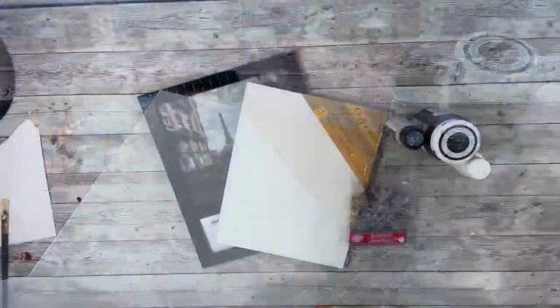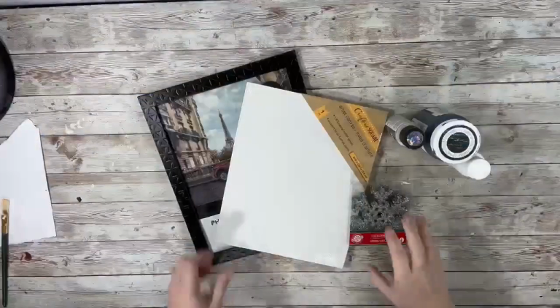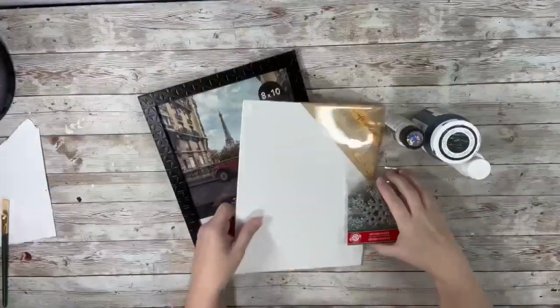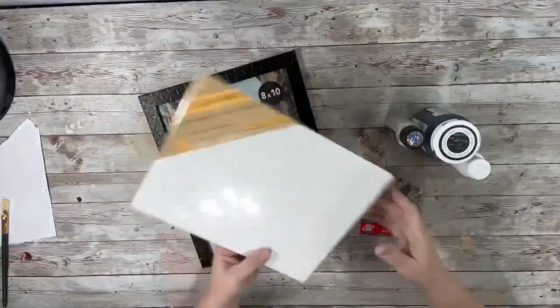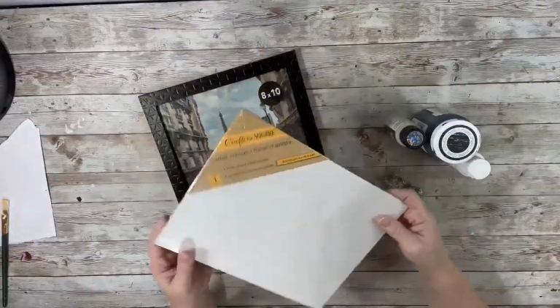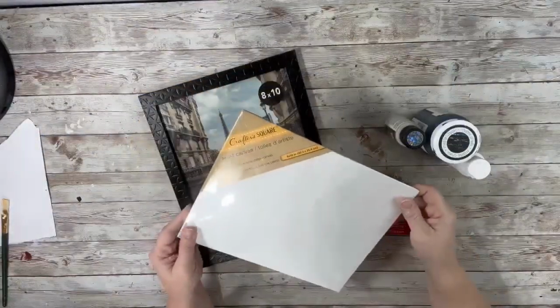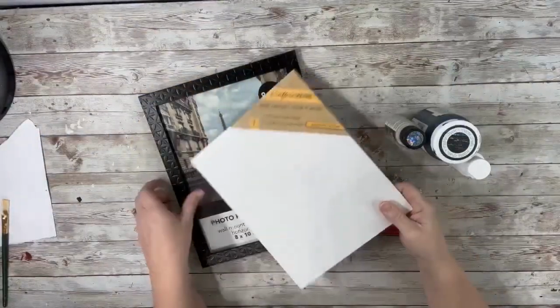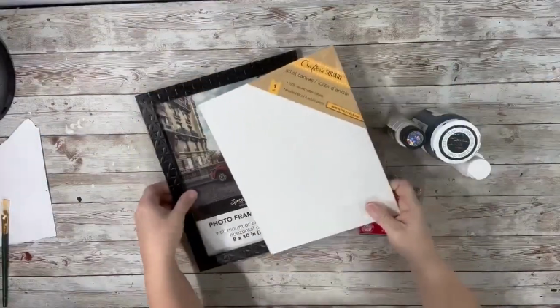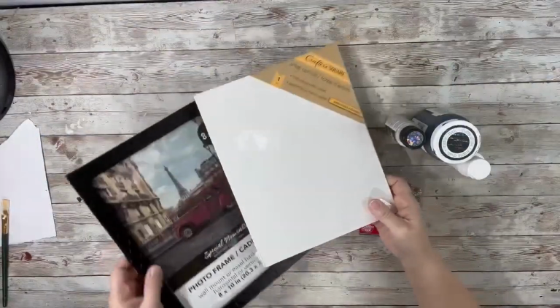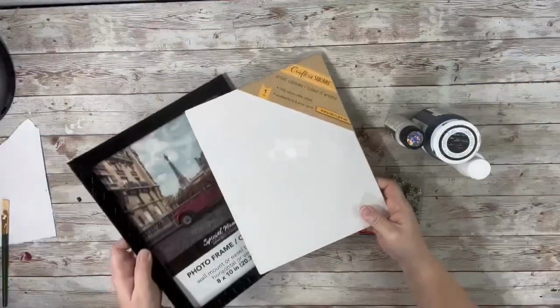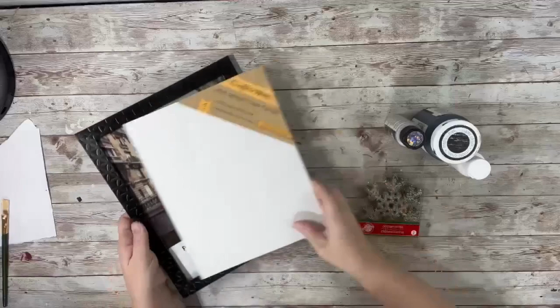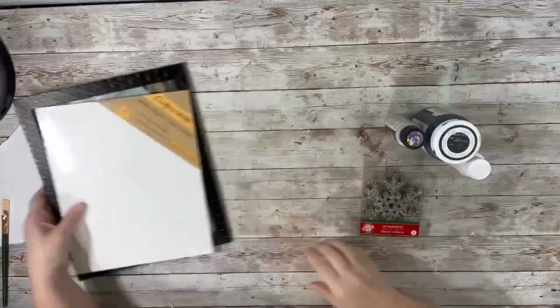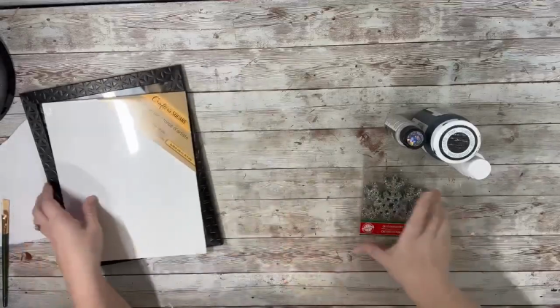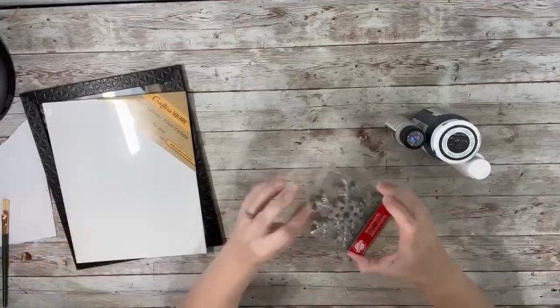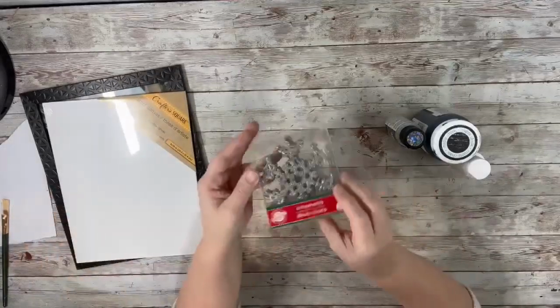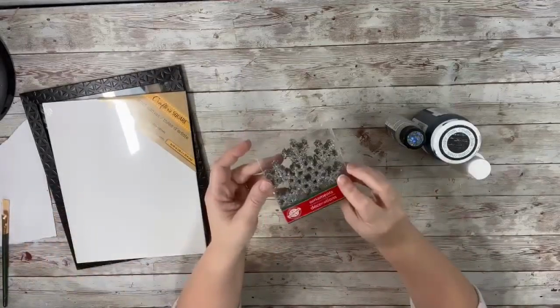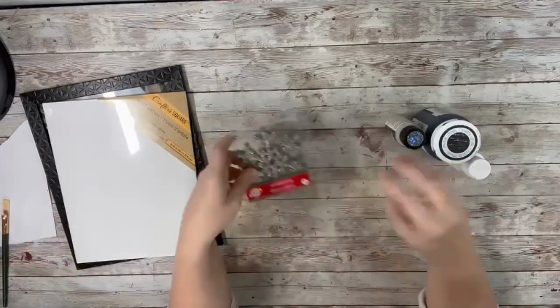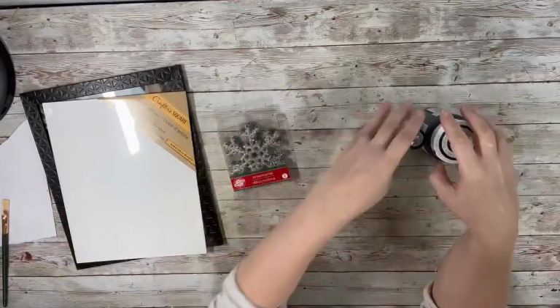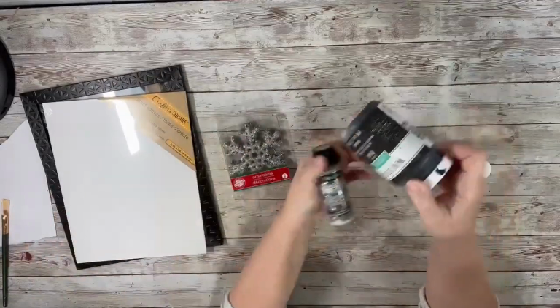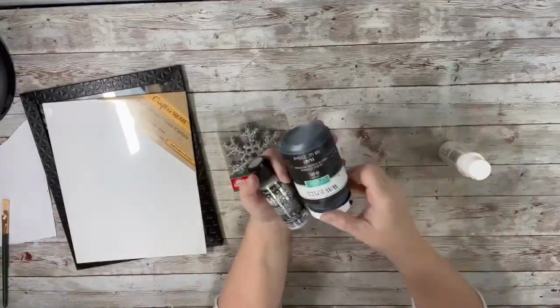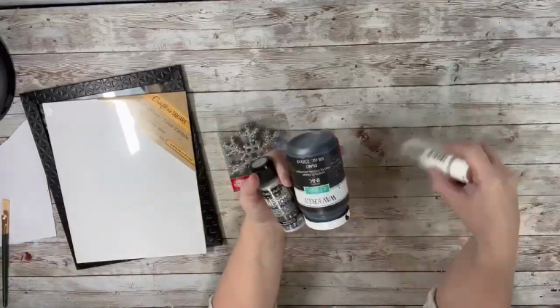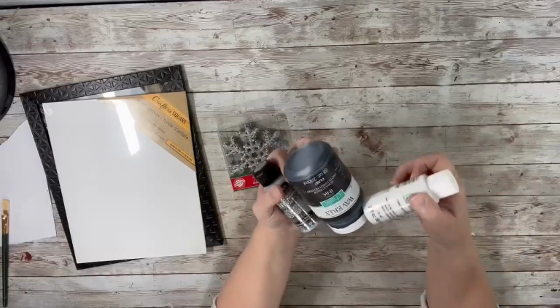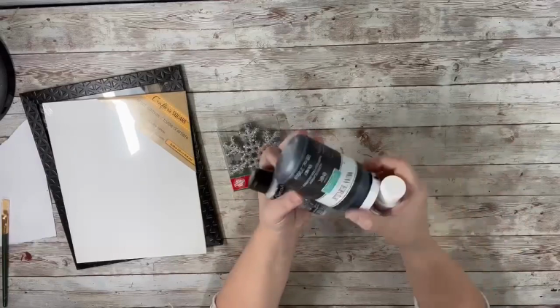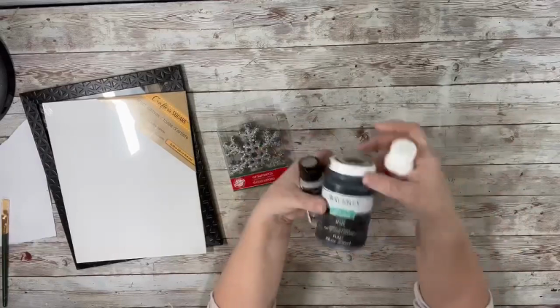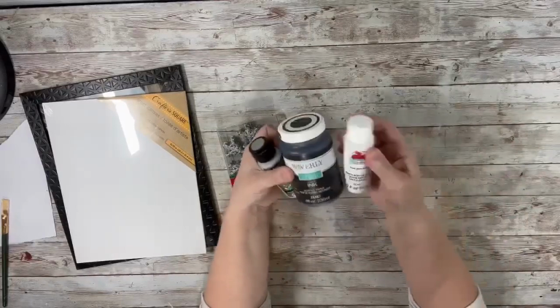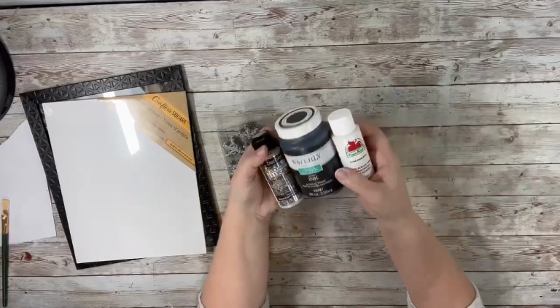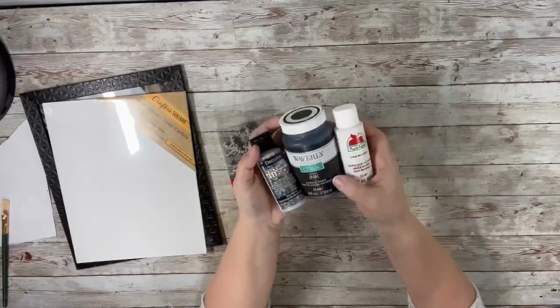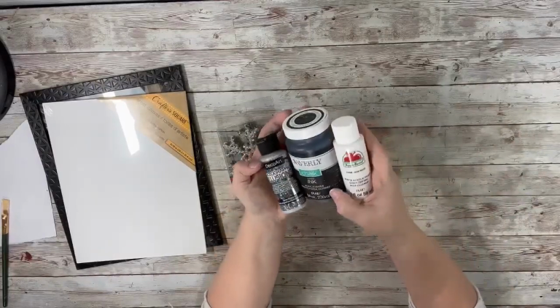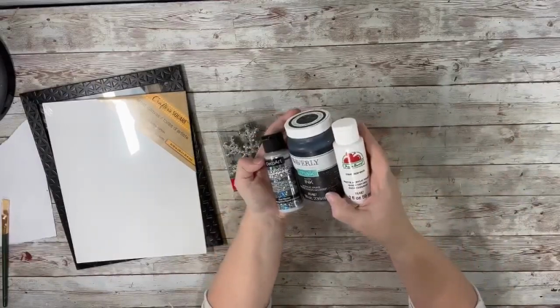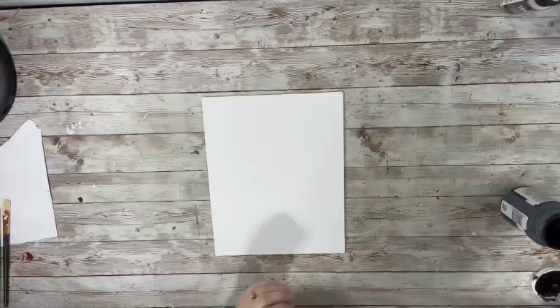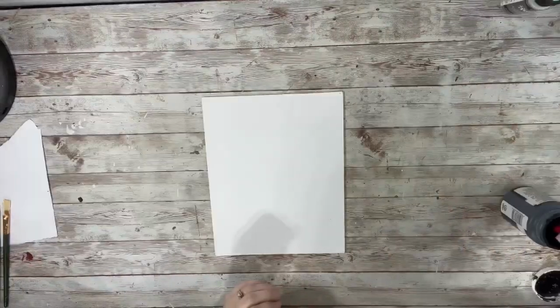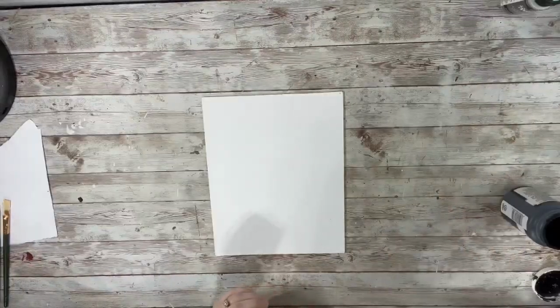I used one of these 8x10 frameless canvases, an 8x10 picture frame, and the snowflake ornaments from Dollar Tree, as well as black chalk paint, white acrylic paint, and holographic glitter.